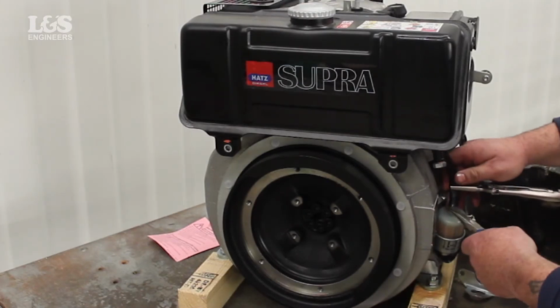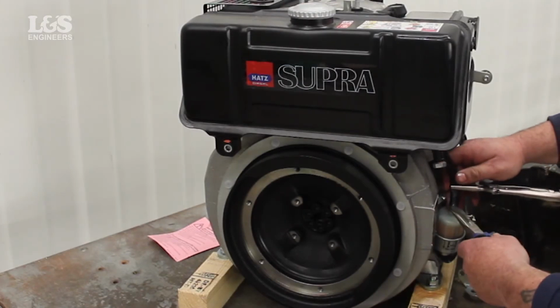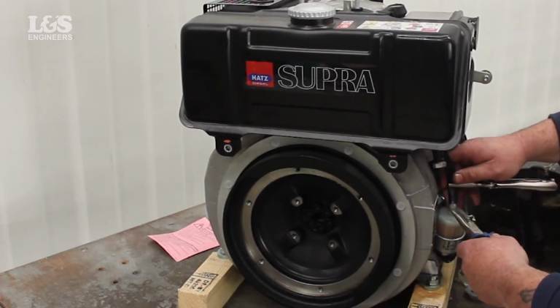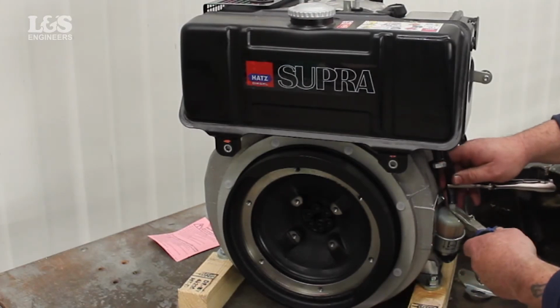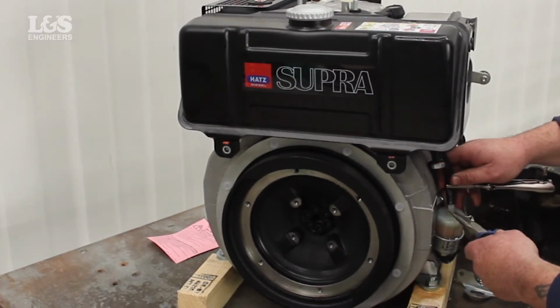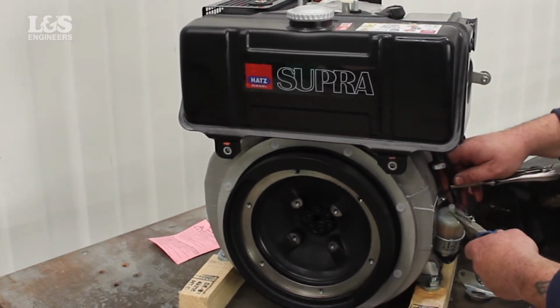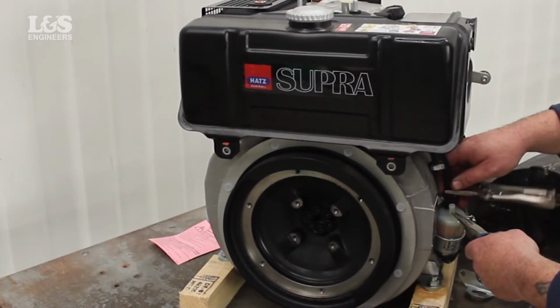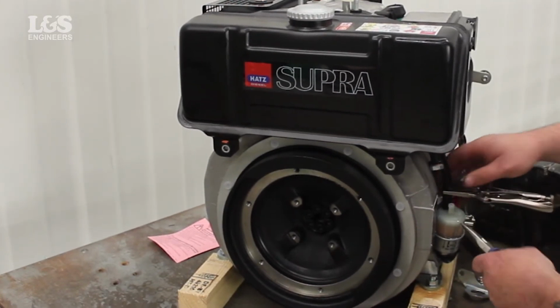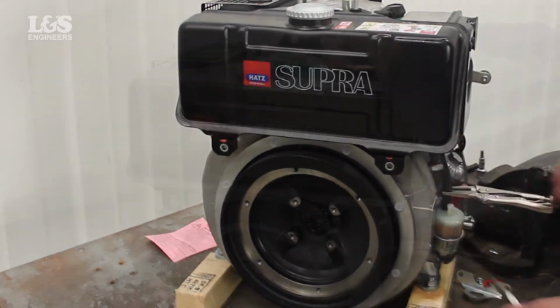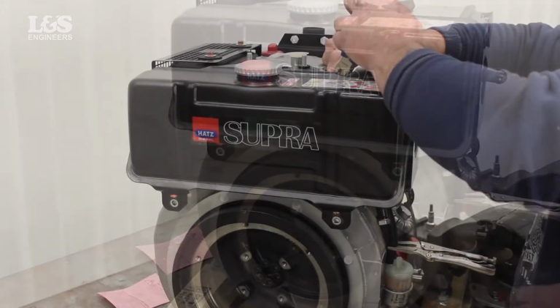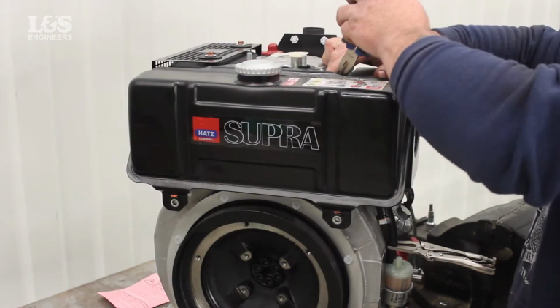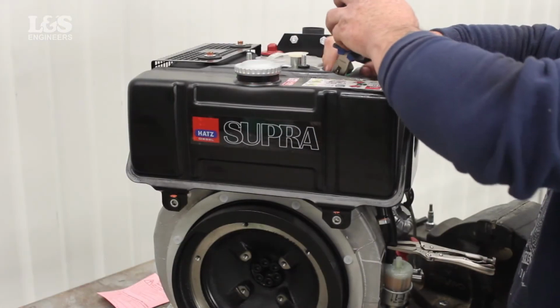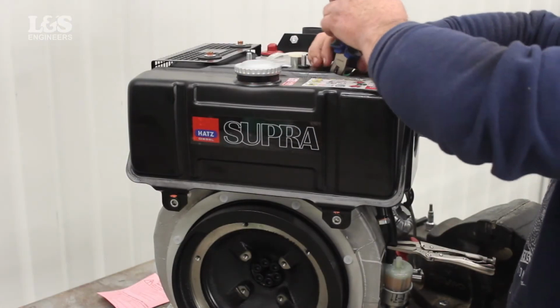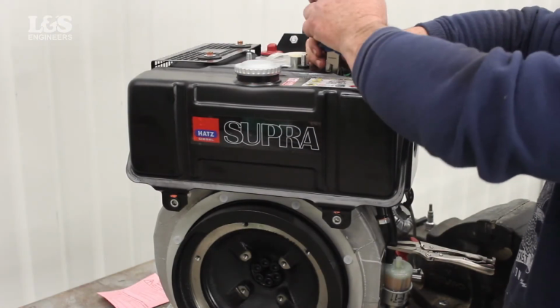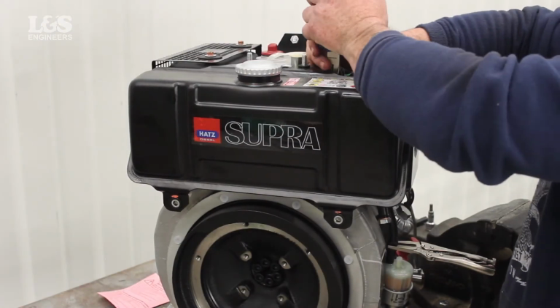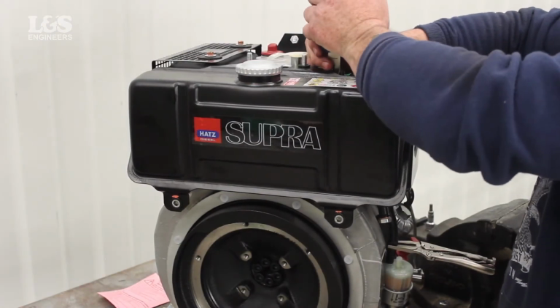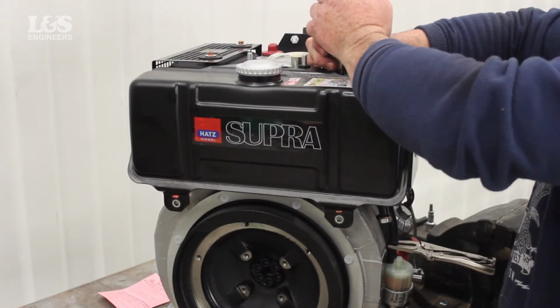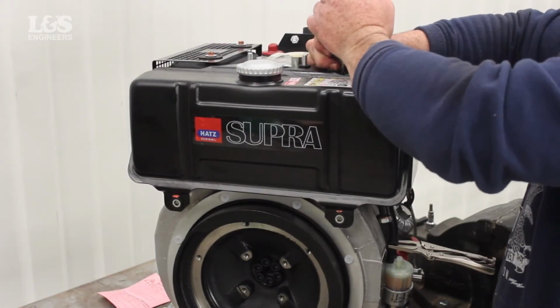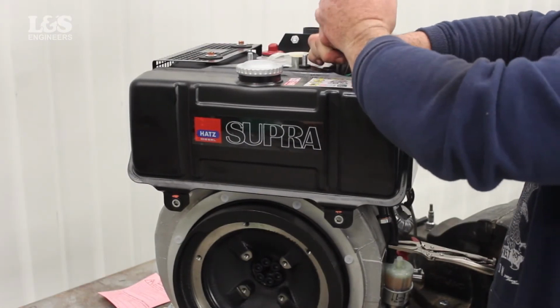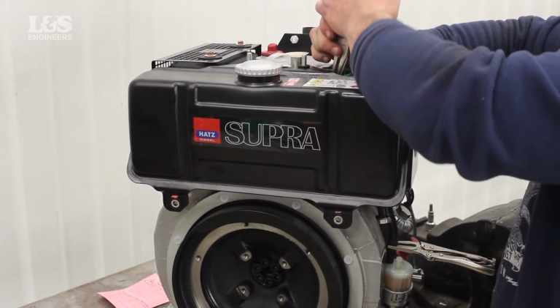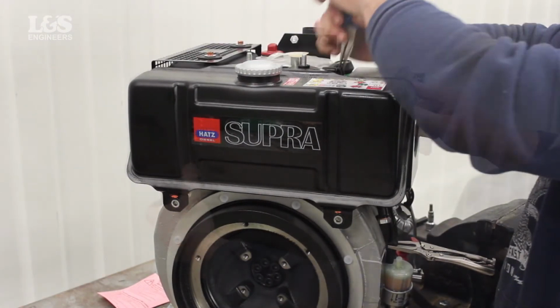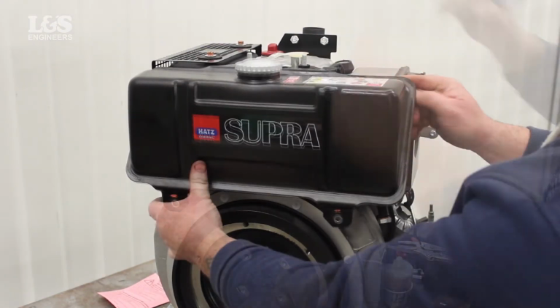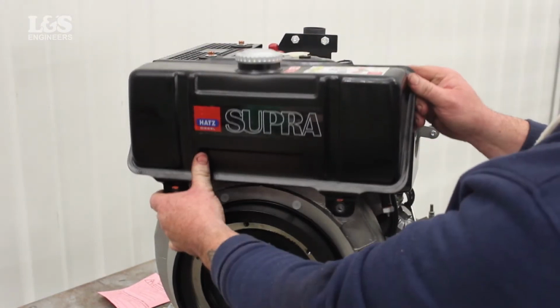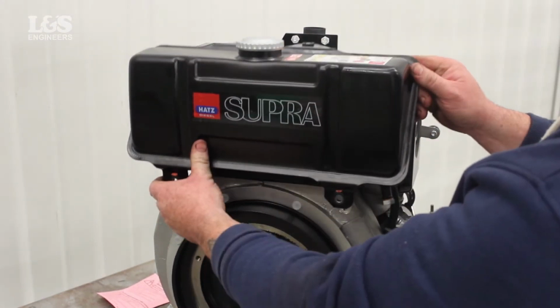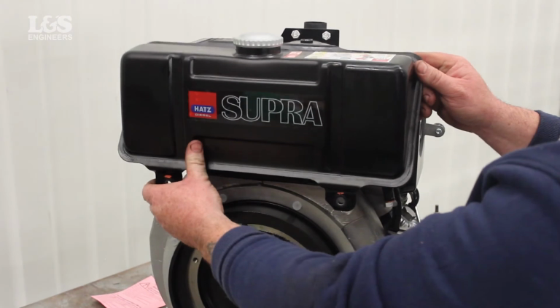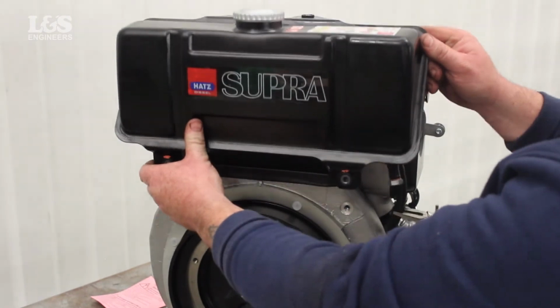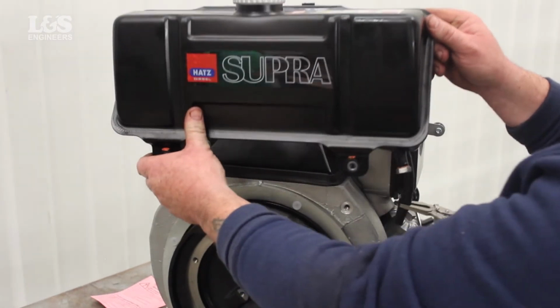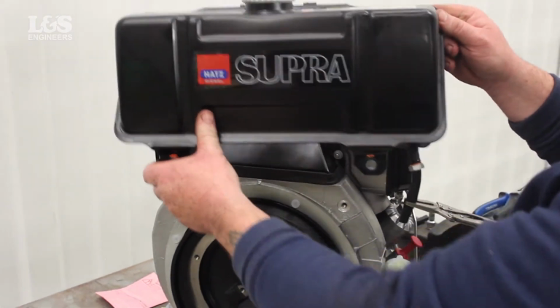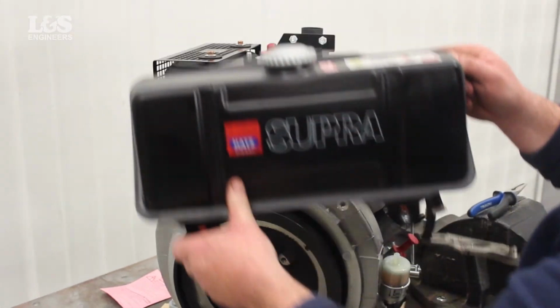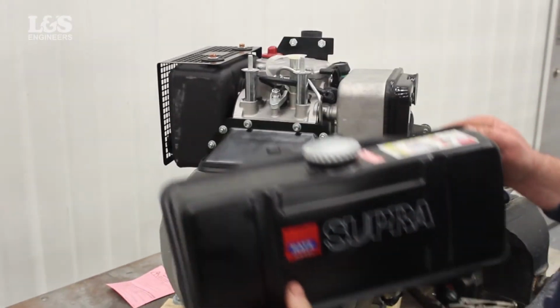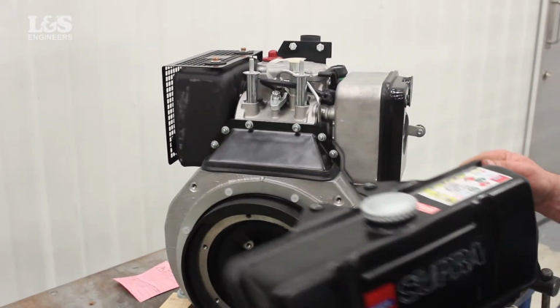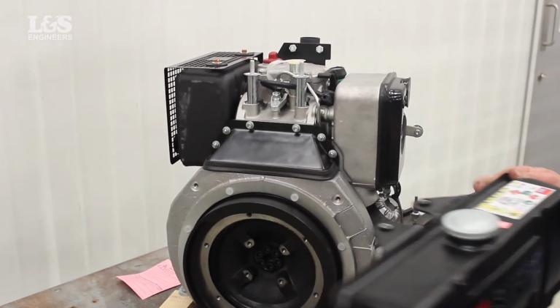Pry the hose slowly from the fuel filter with pliers. Then, at the back of the tank, remove the other hose. The tank can now be removed from the engine.